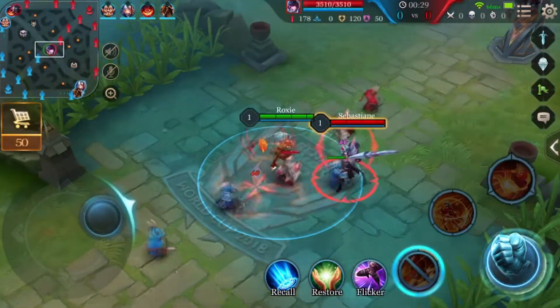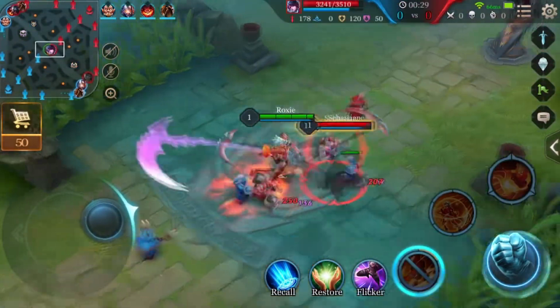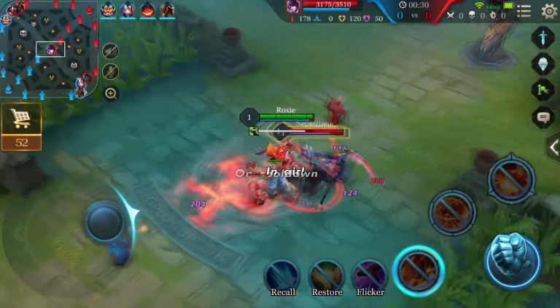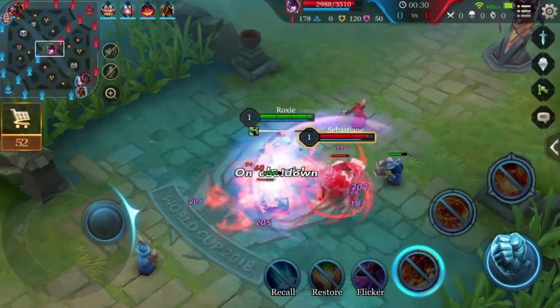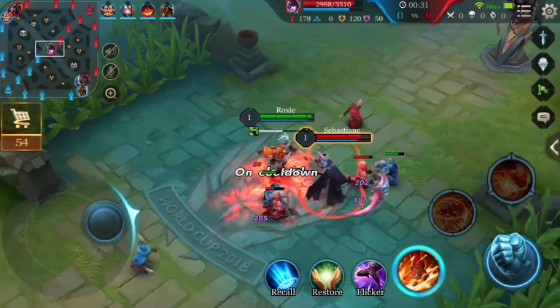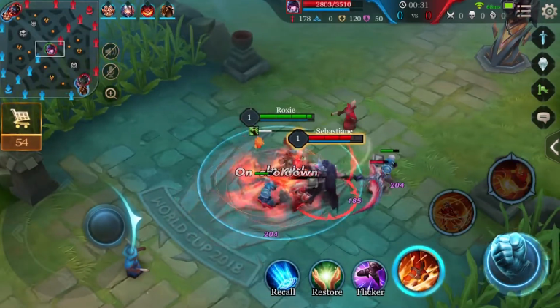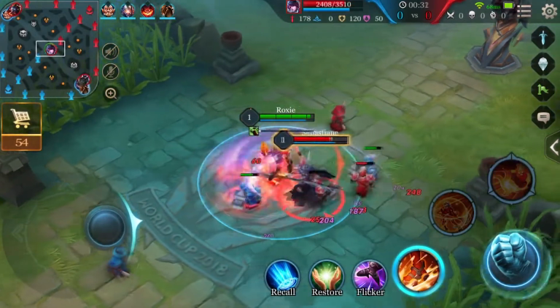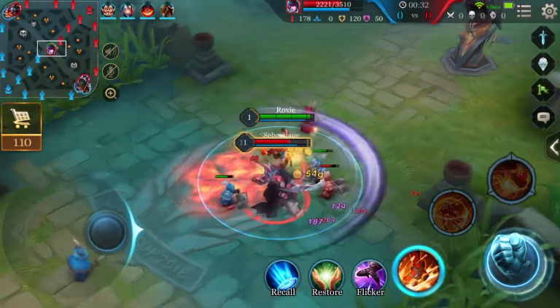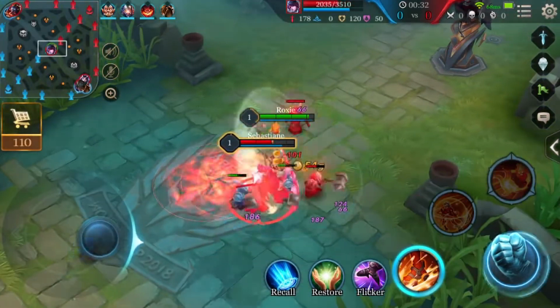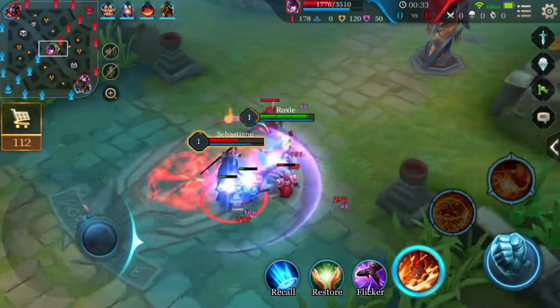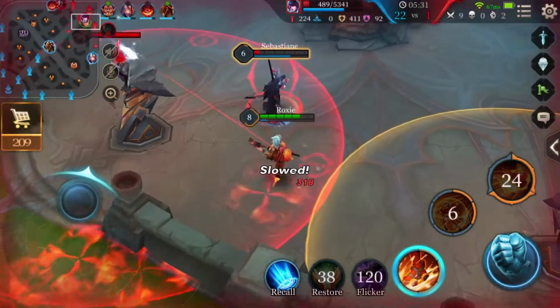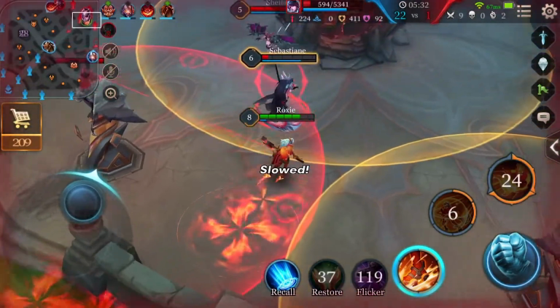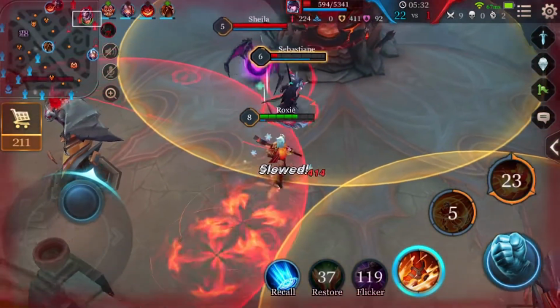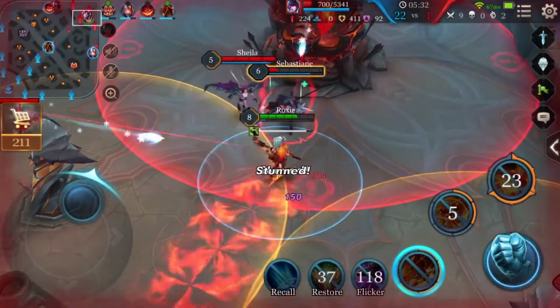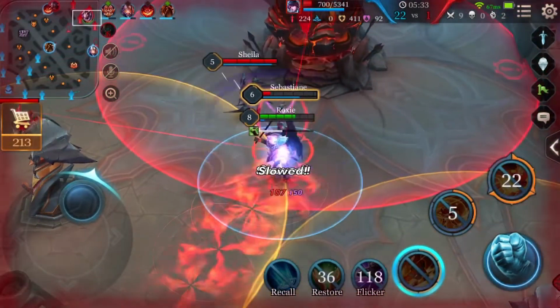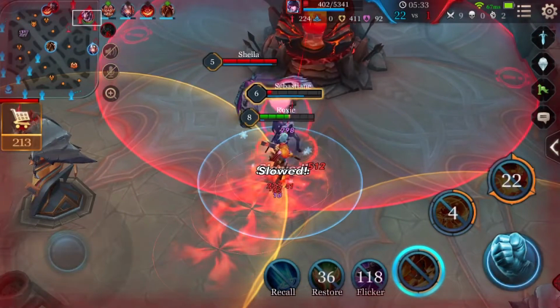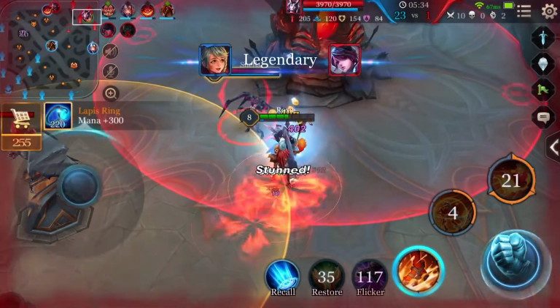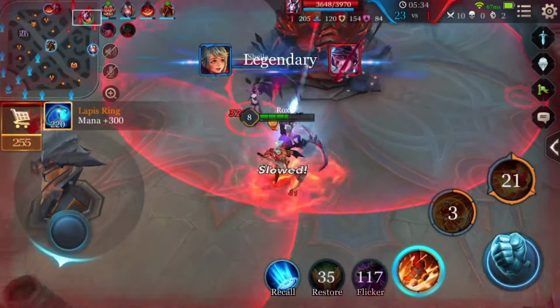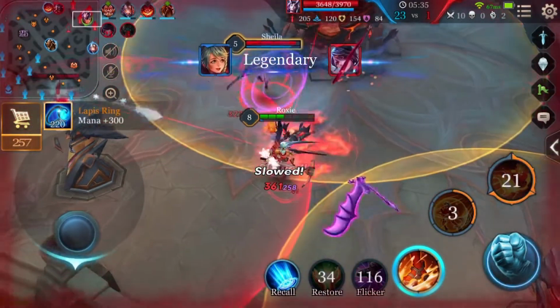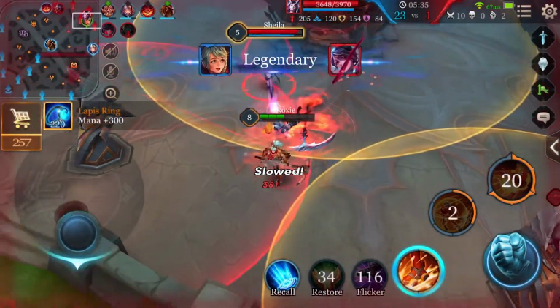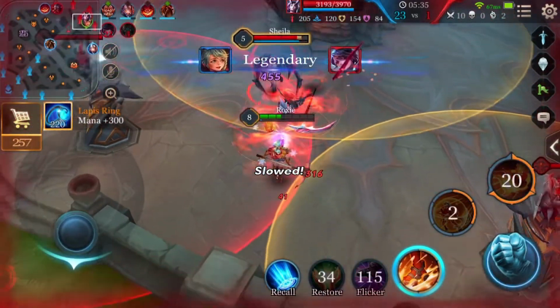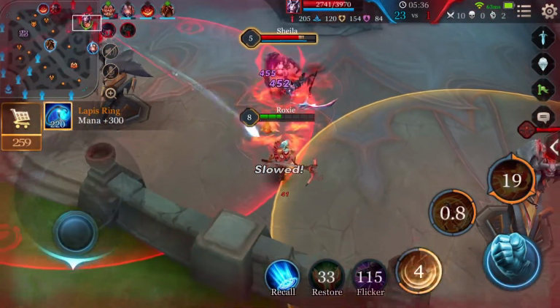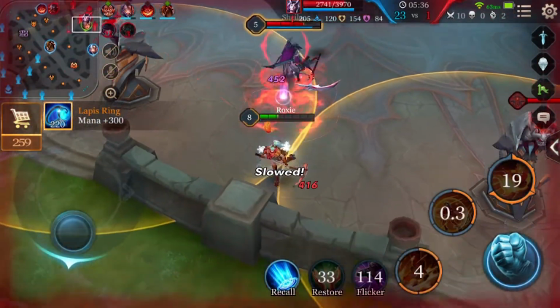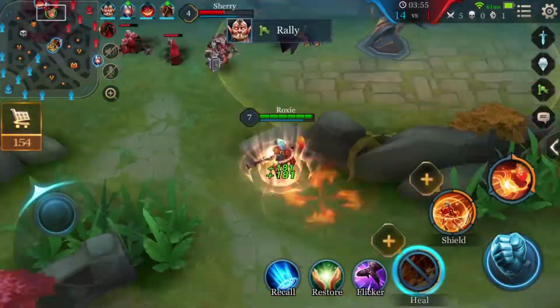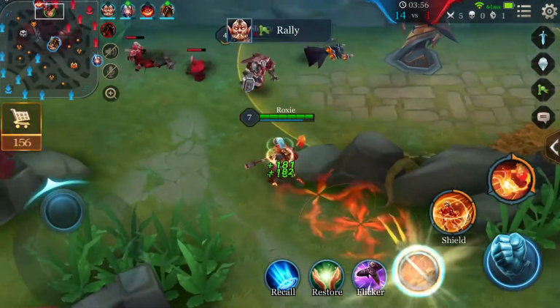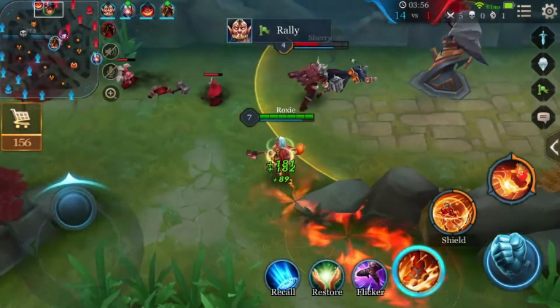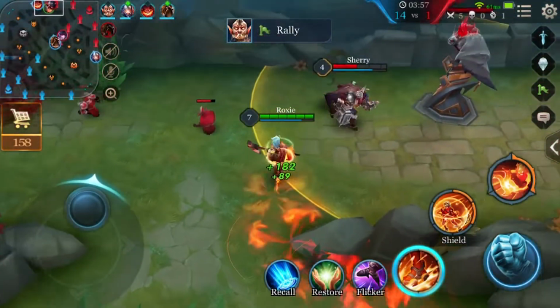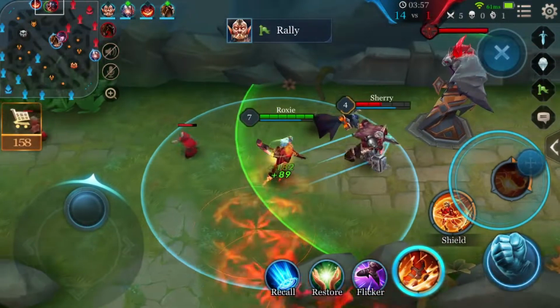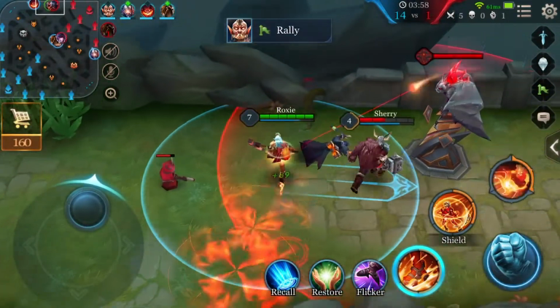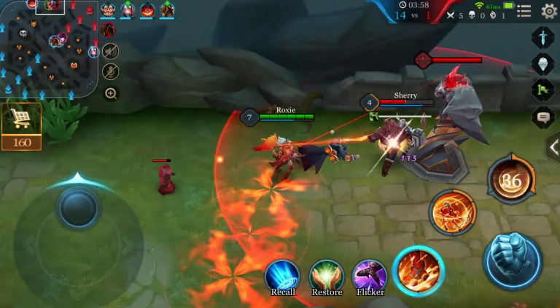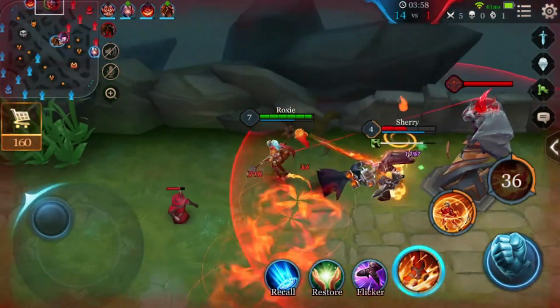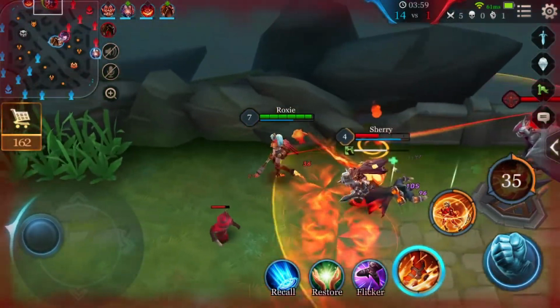But just because she's fast, that doesn't mean she's flimsy. She can also take hits, meaning she's got a combination of speed and defense. How annoying is that? Roxy can additionally take out squishy enemies with her ultimate in a flash.